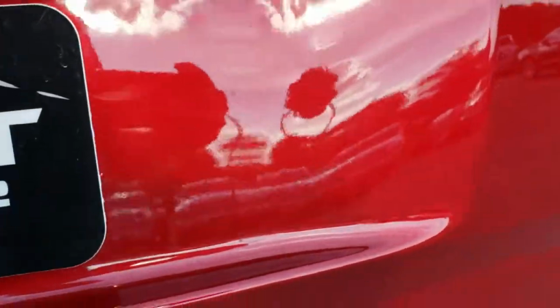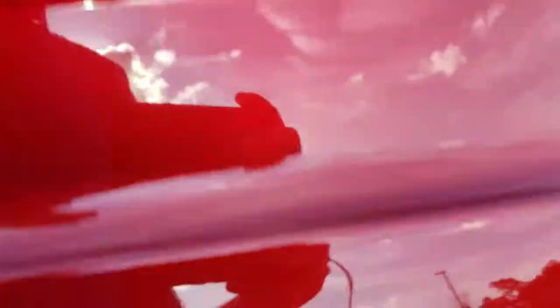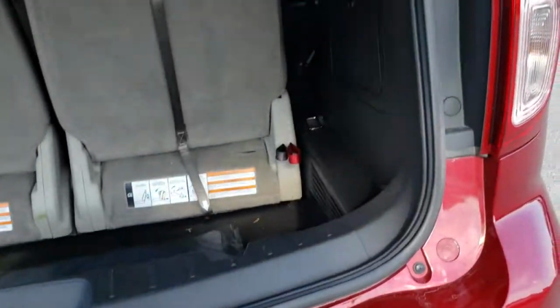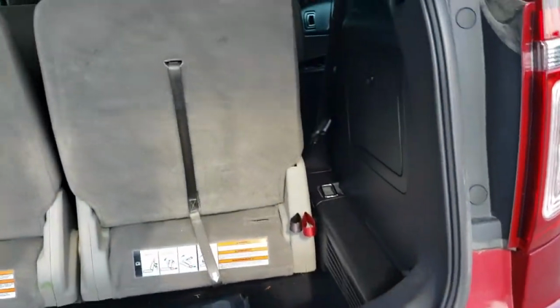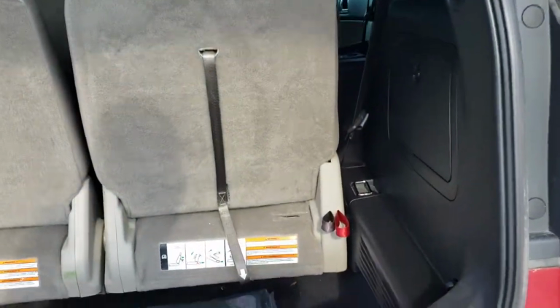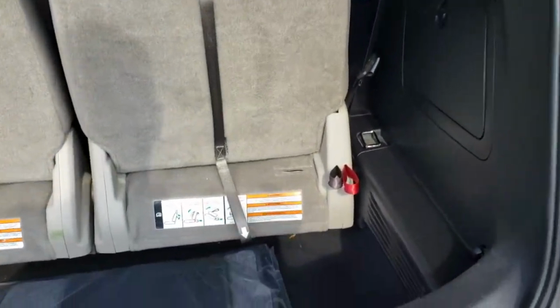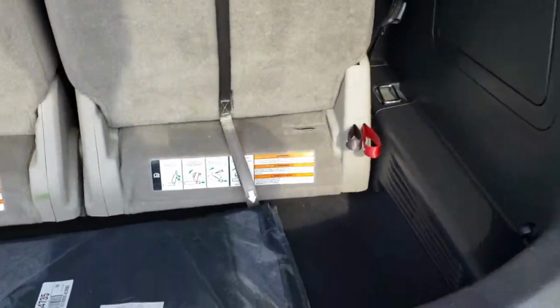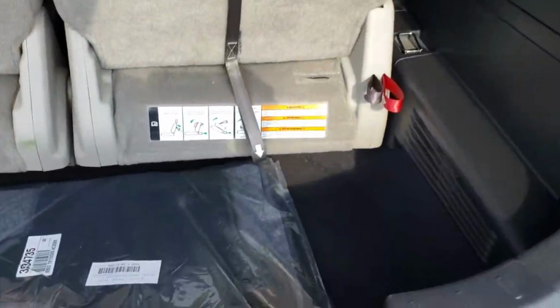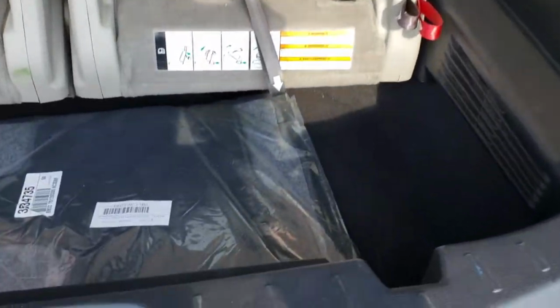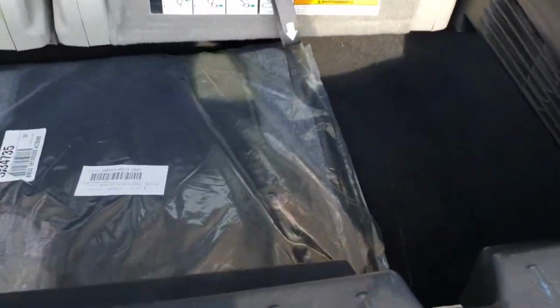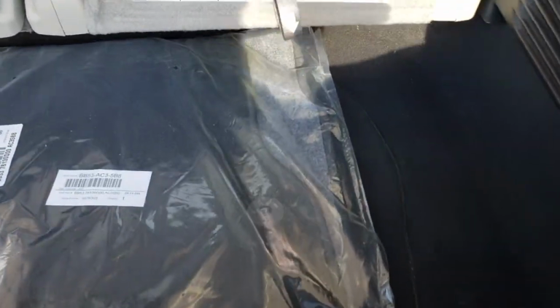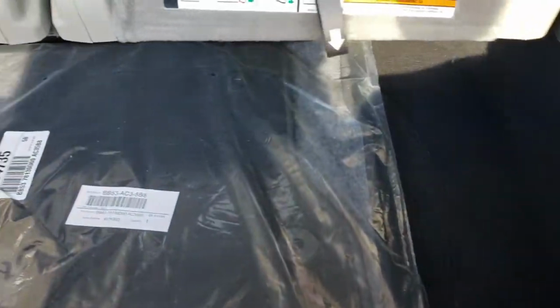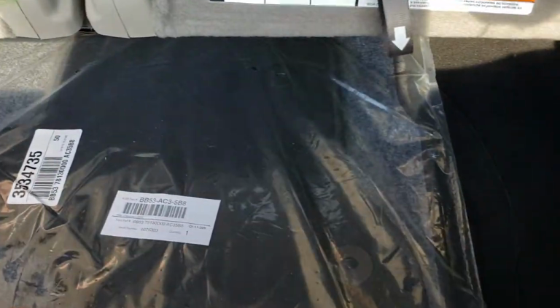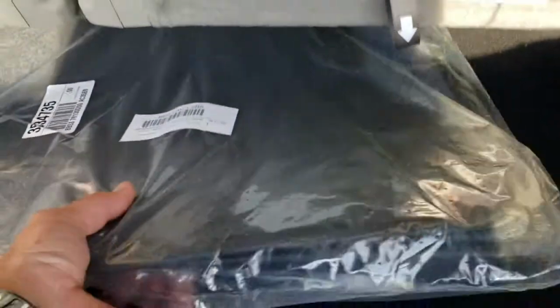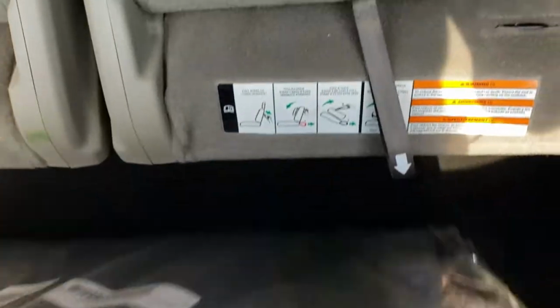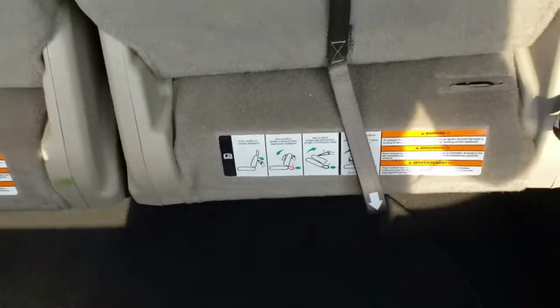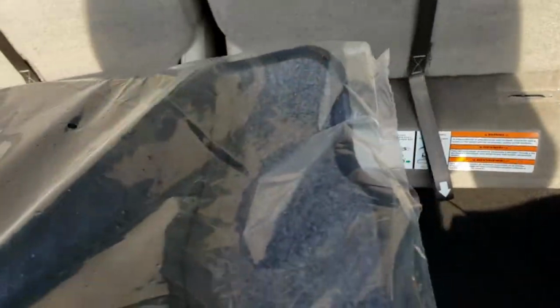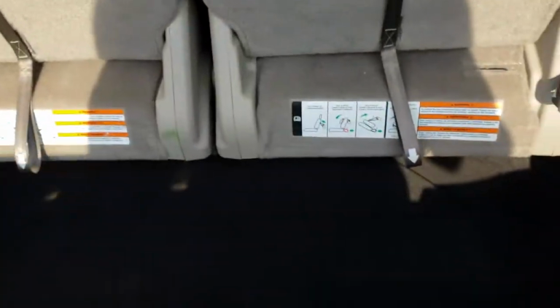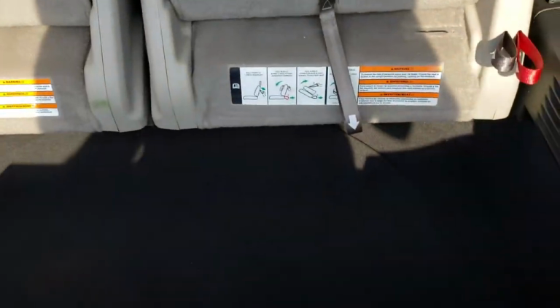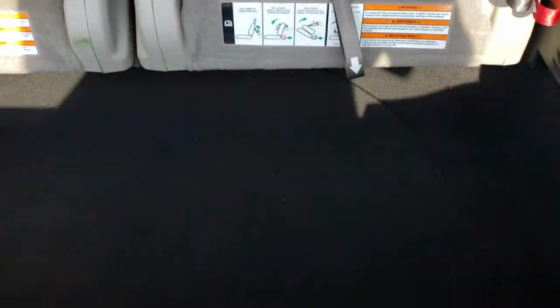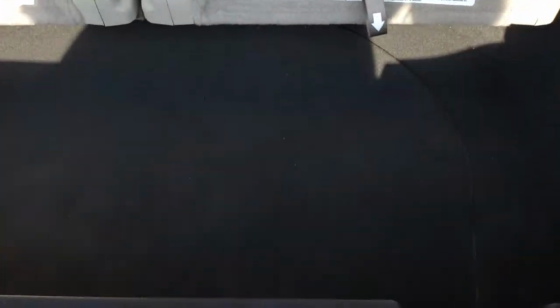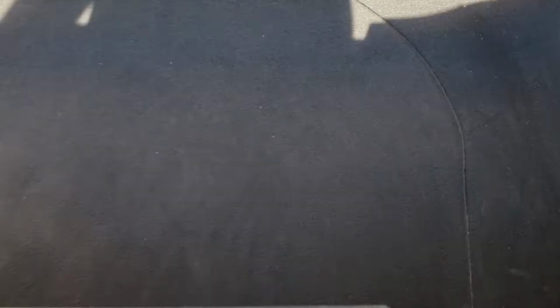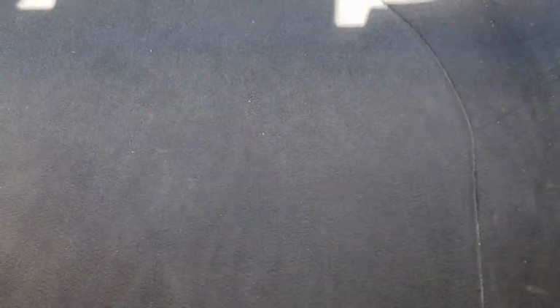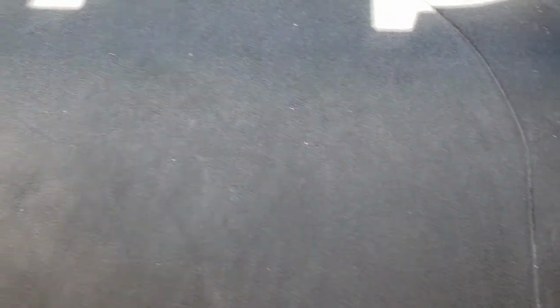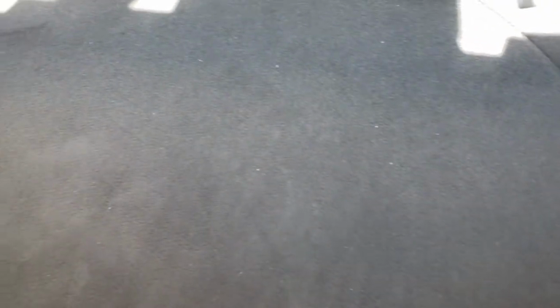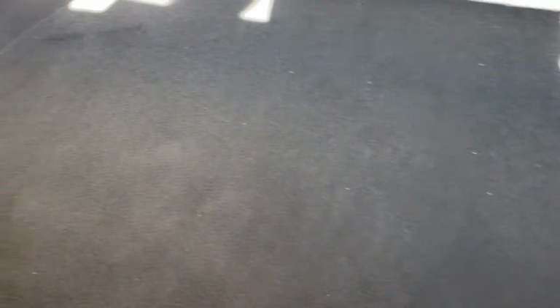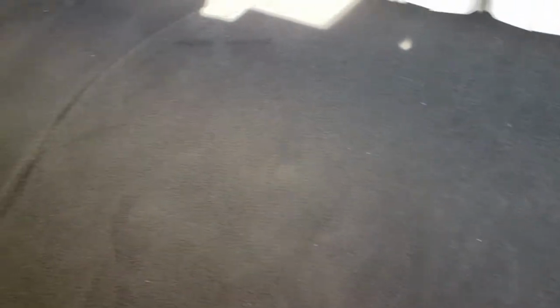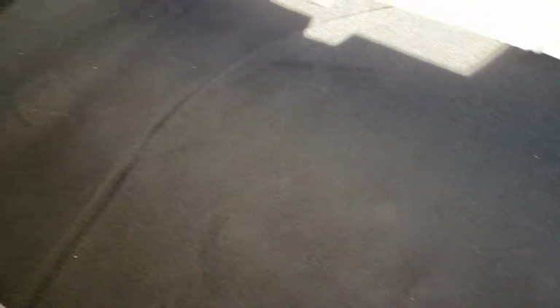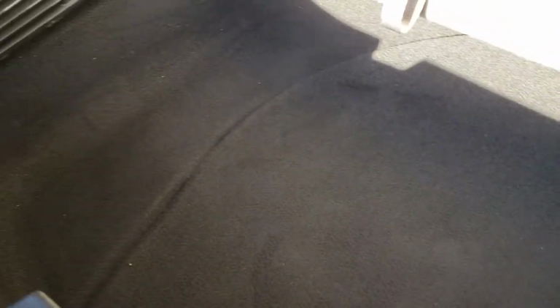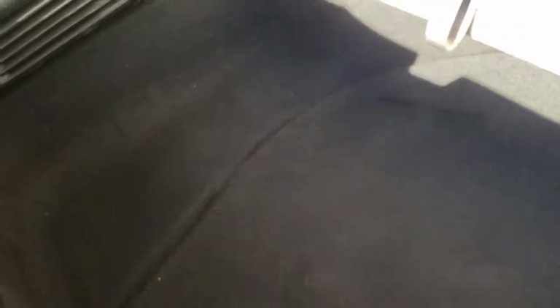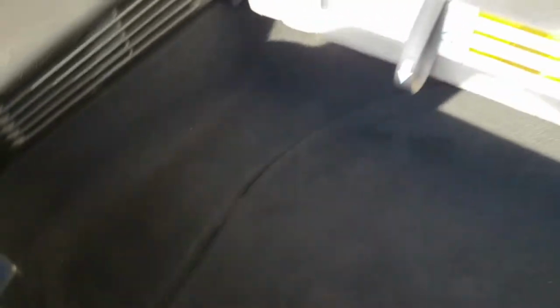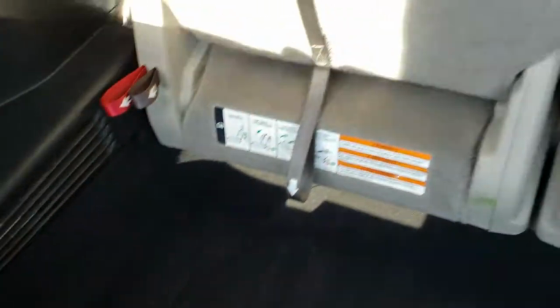This is of course a four wheel drive vehicle. Back here in the storage area we have a brand new set of factory carpeted floor mats. You can see that the carpeting and storage area back here is very clean.